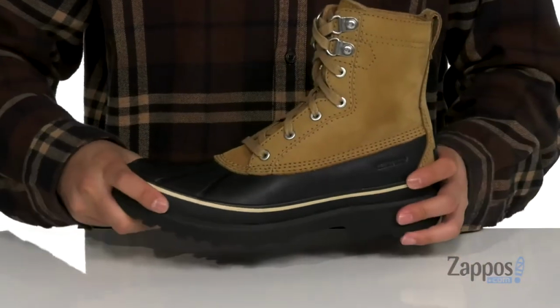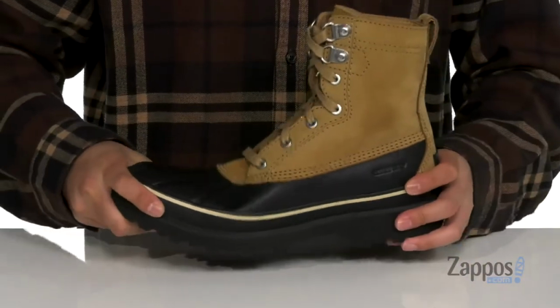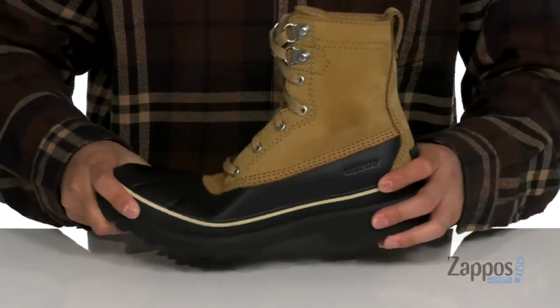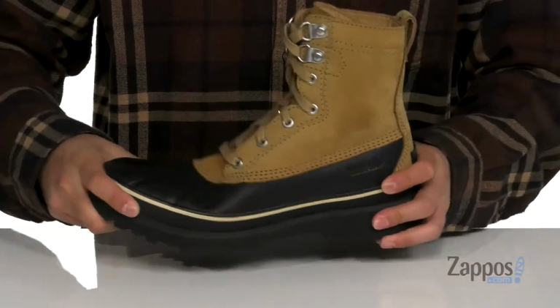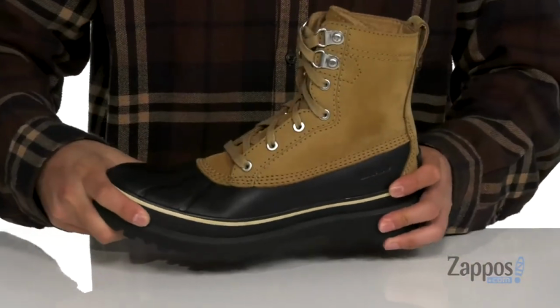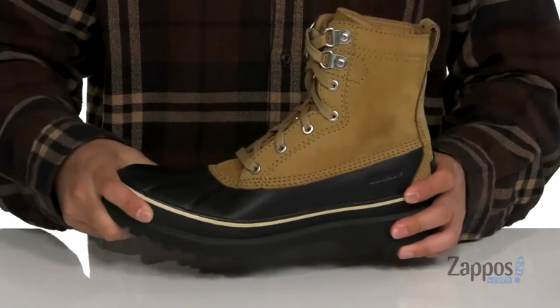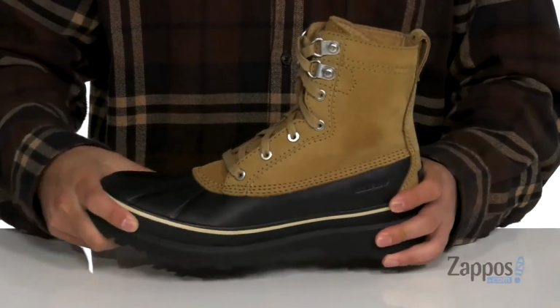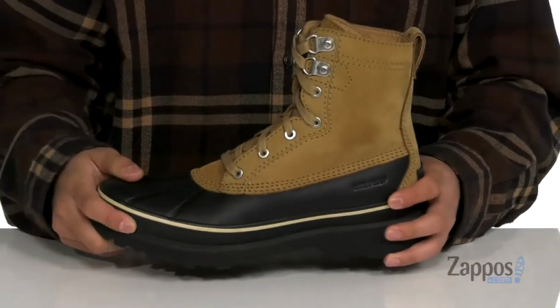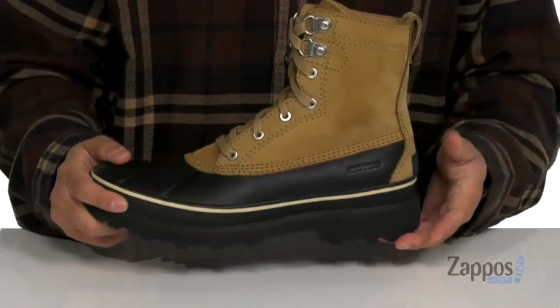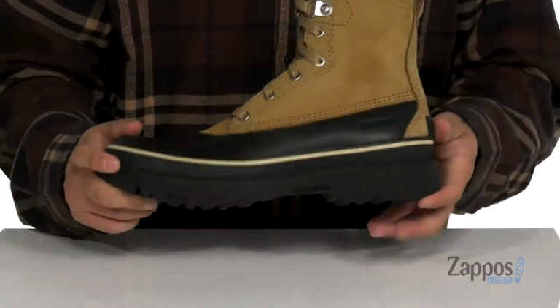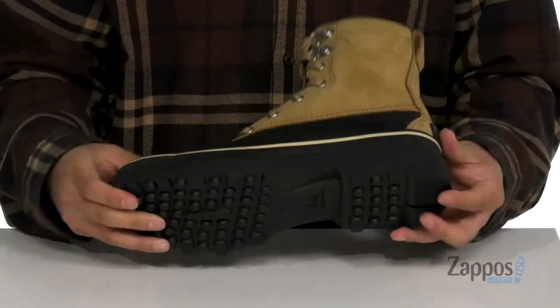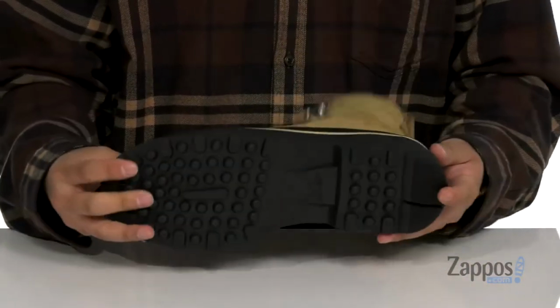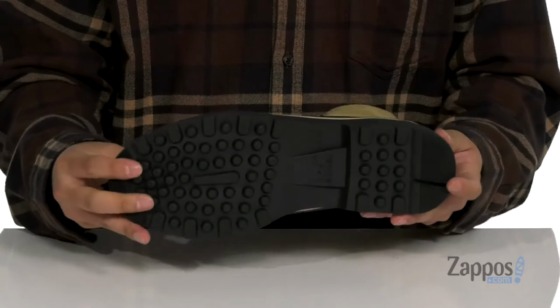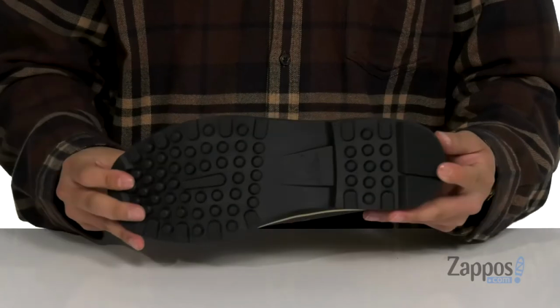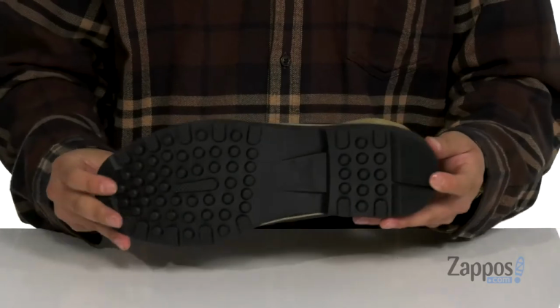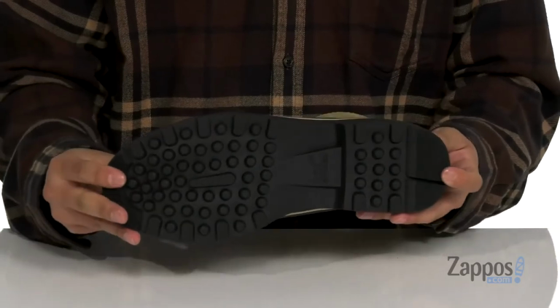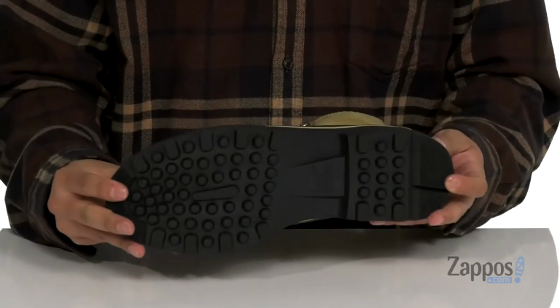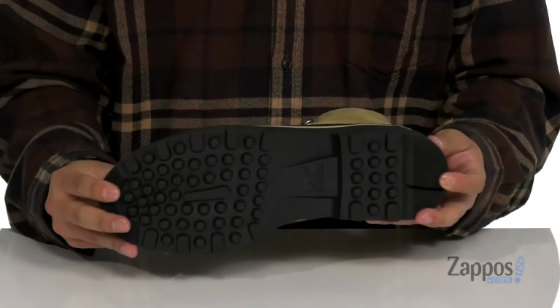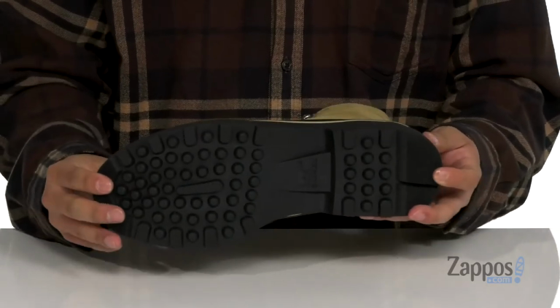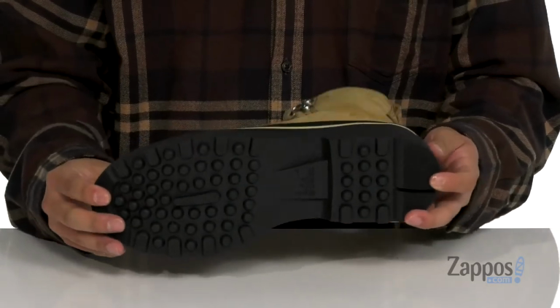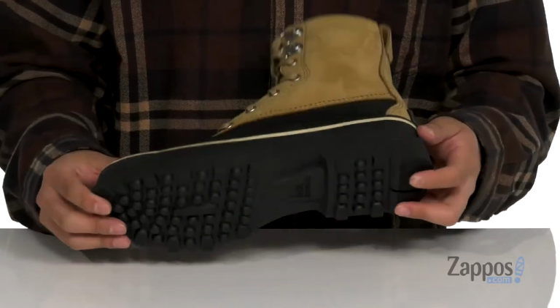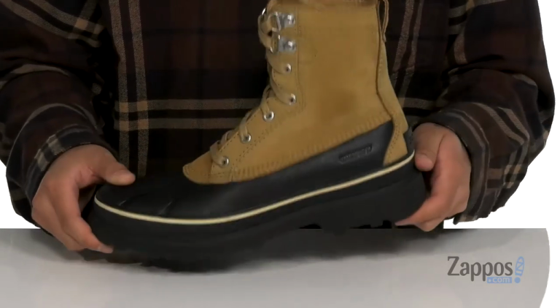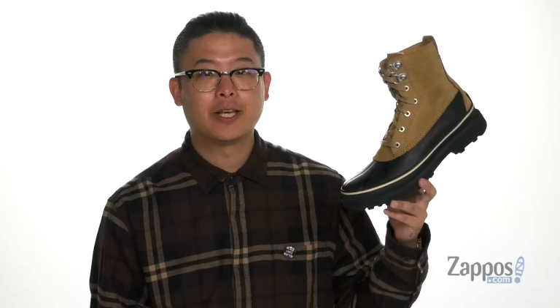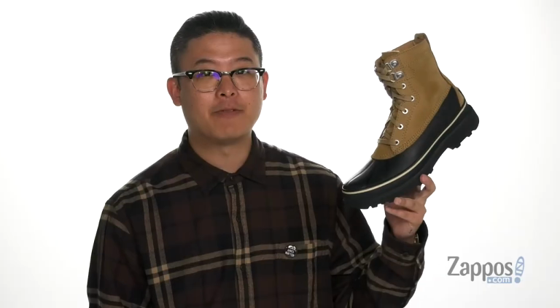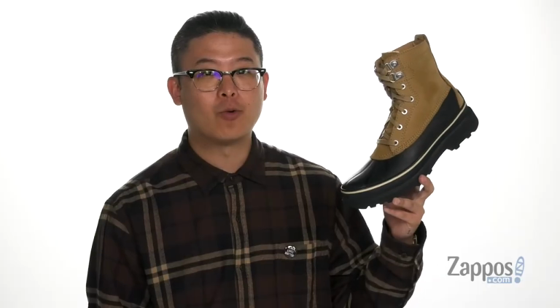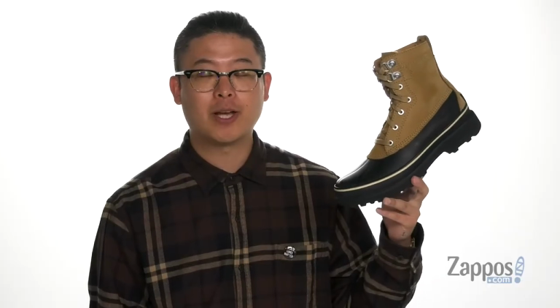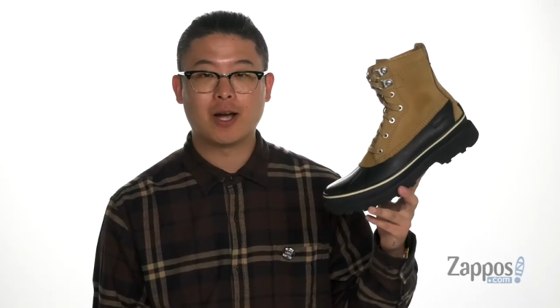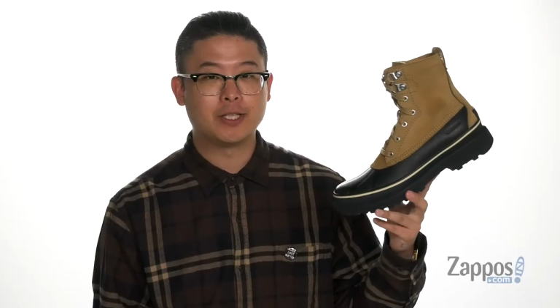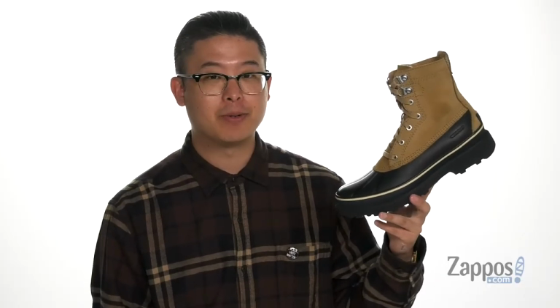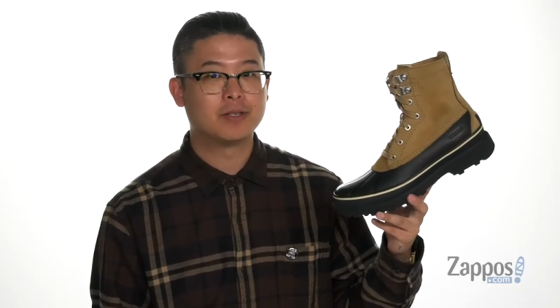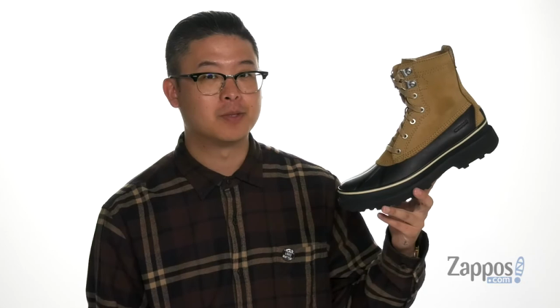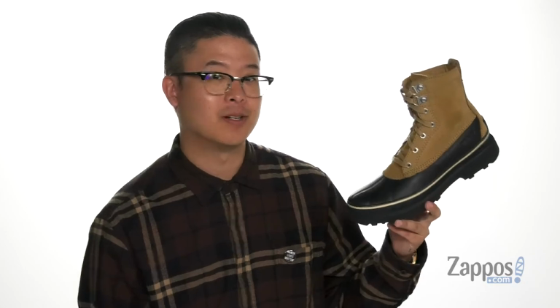You've also got a sturdy build on the midsole itself with a bit of flexibility, and this all sits on top of a textured rubber outsole to keep you stable. Keep your feet warm and dry with these great boots from Sorelle.